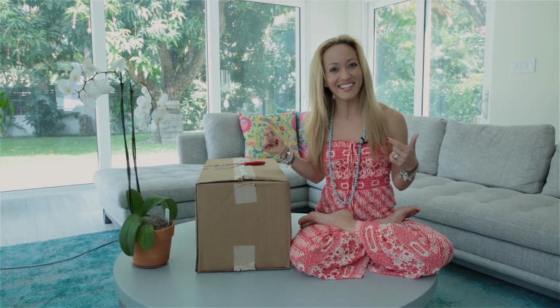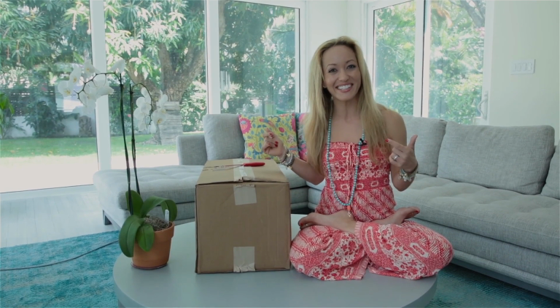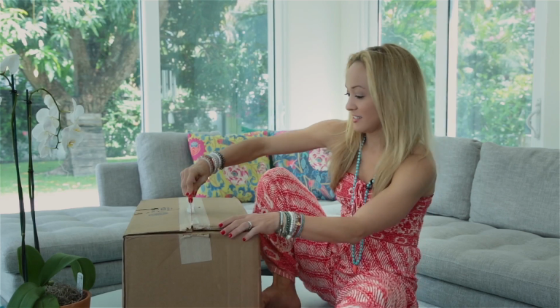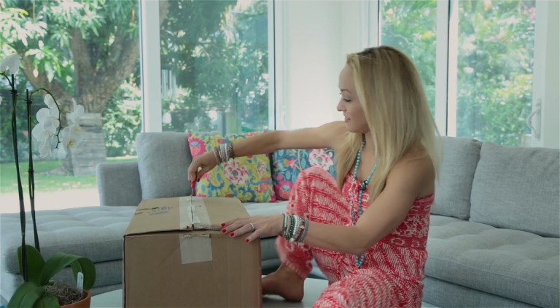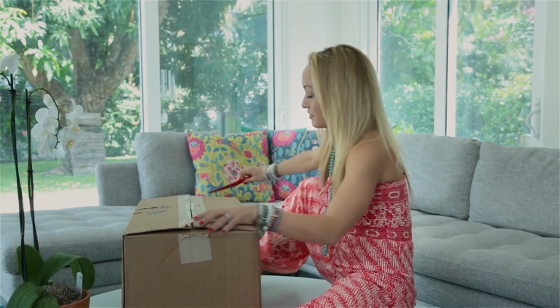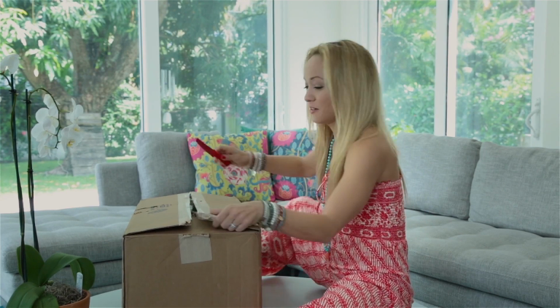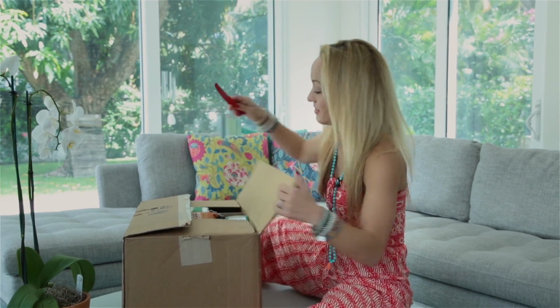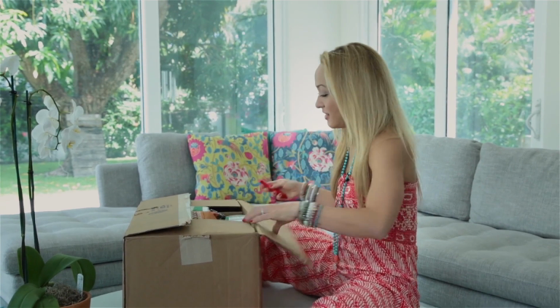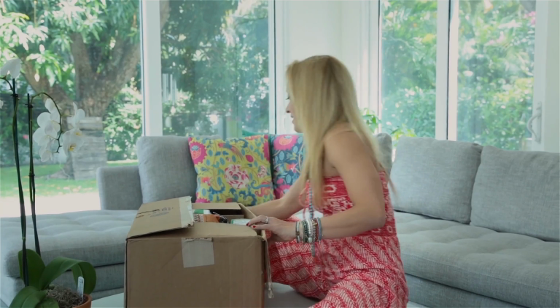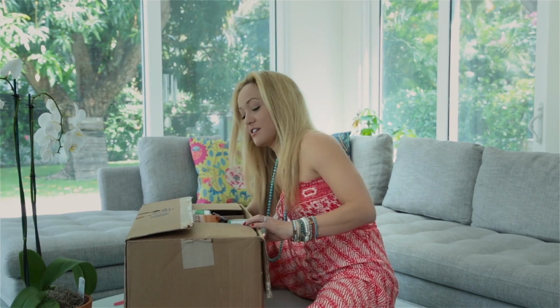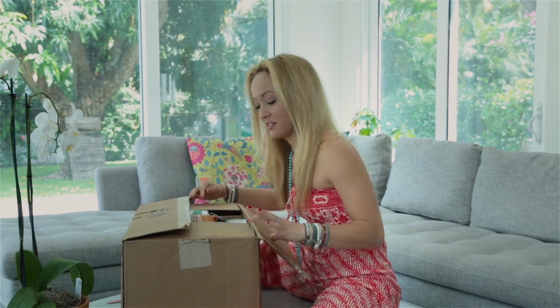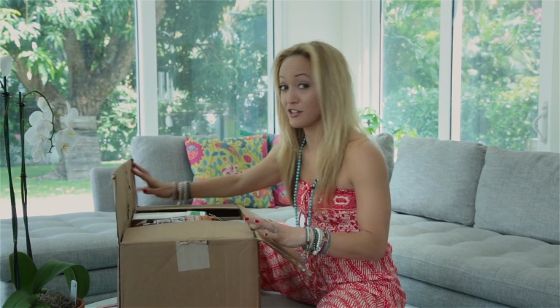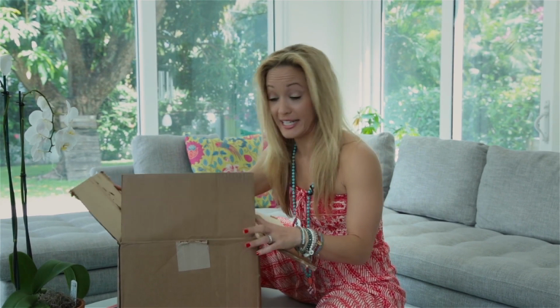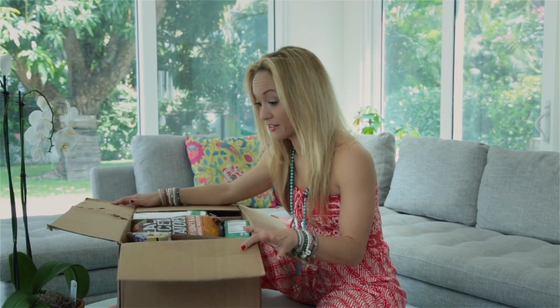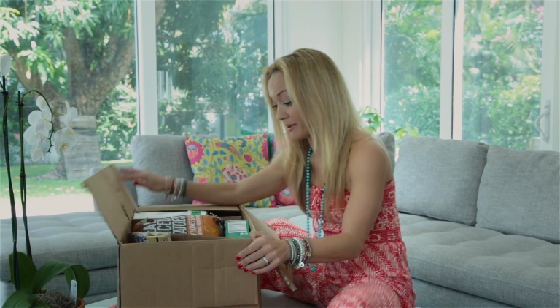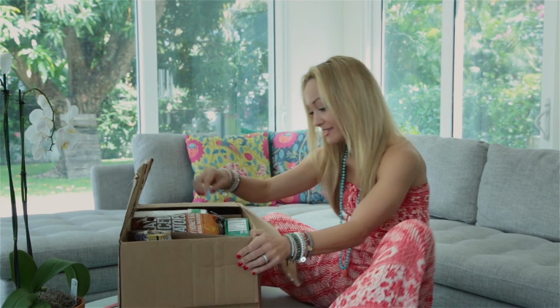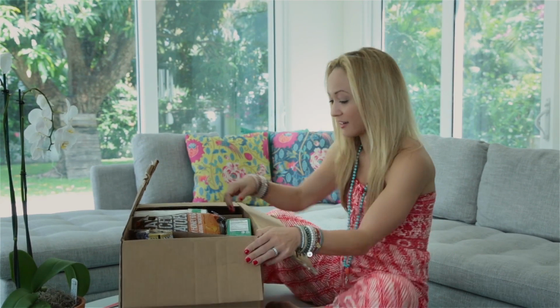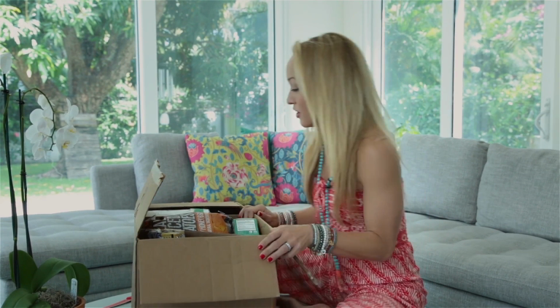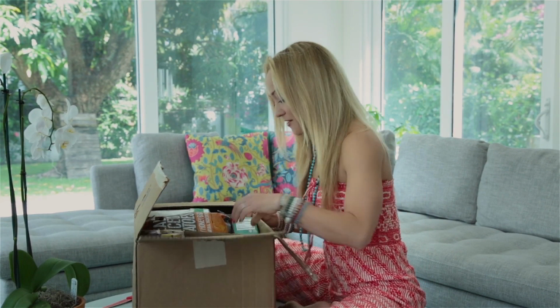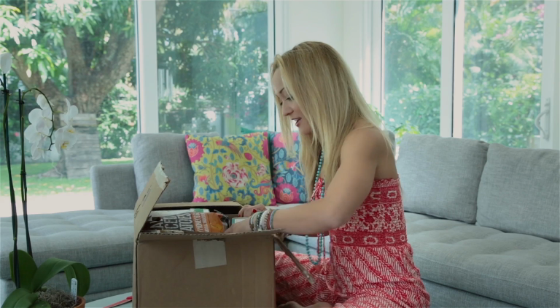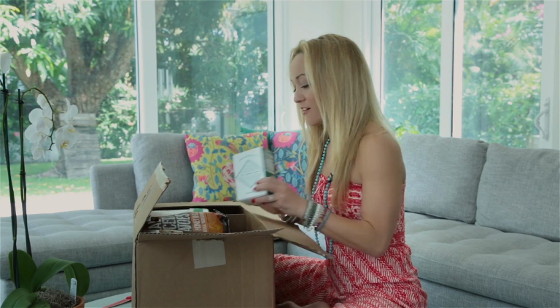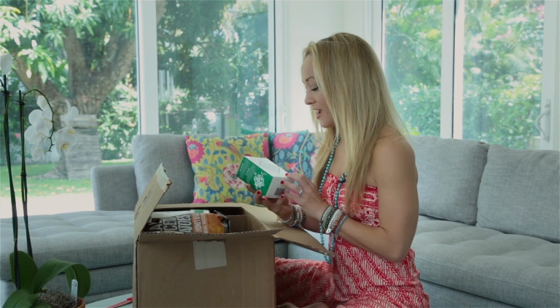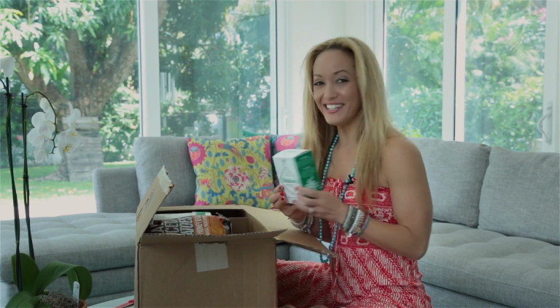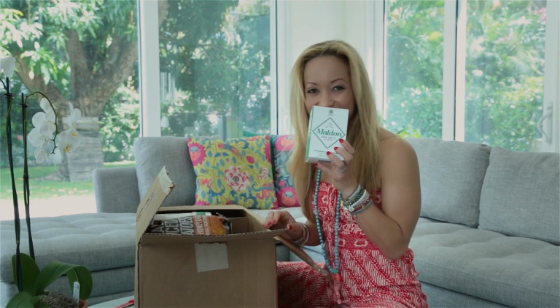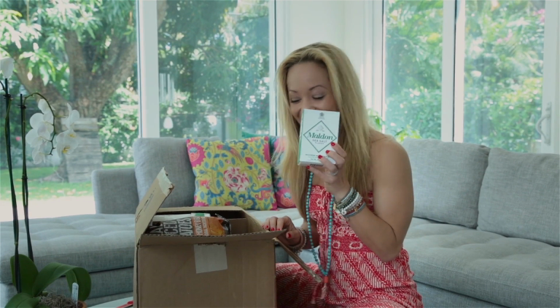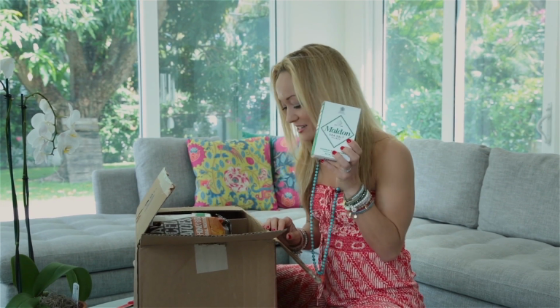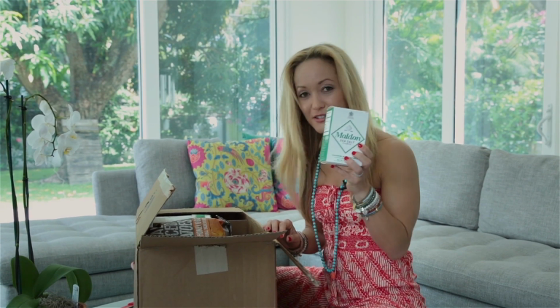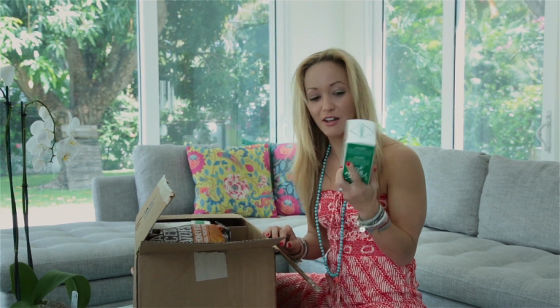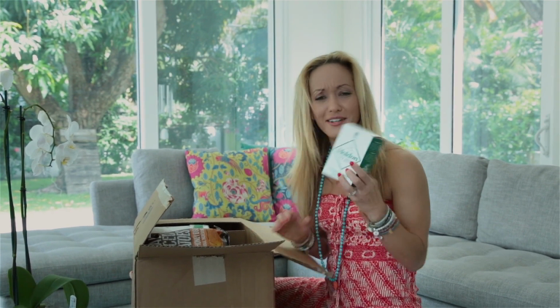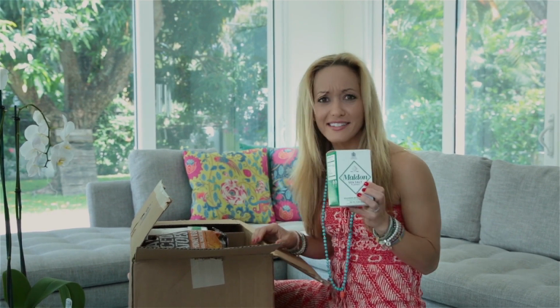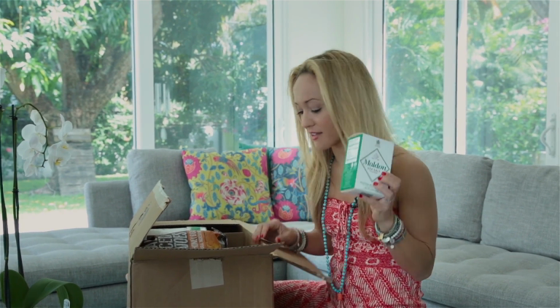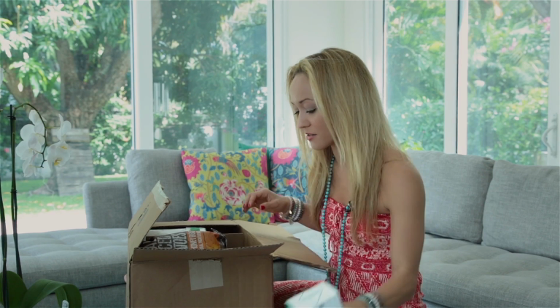Come on, let's open it up! Now you're also going to get an inside look at what some of my favorite snacks are. First thing — everybody needs some good sea salt, so this is some awesome sea salt. I was super excited to see this online.